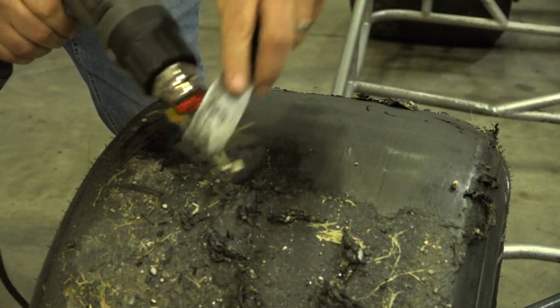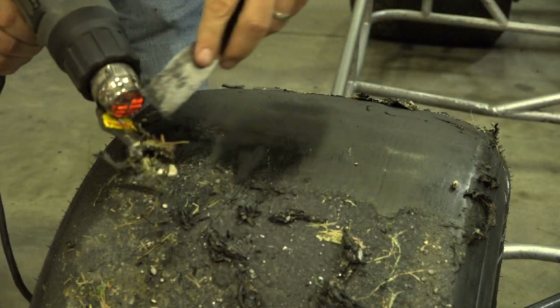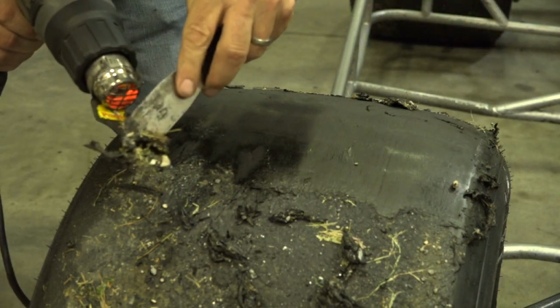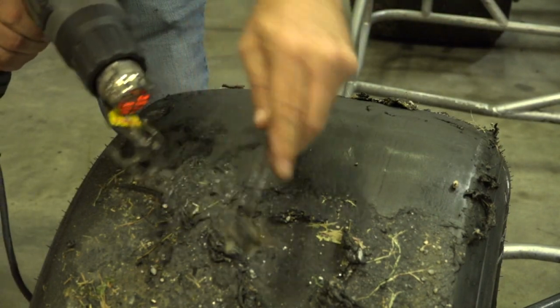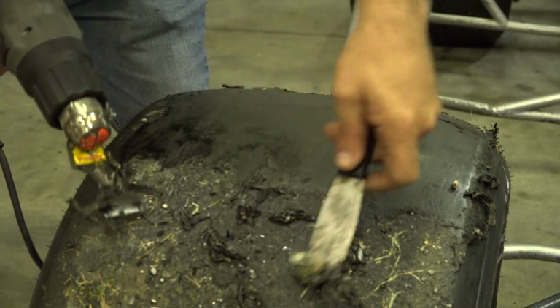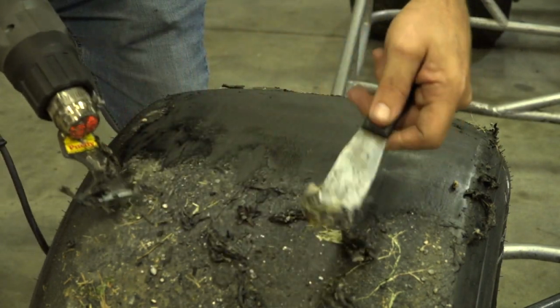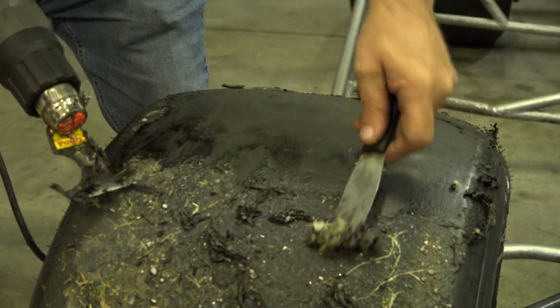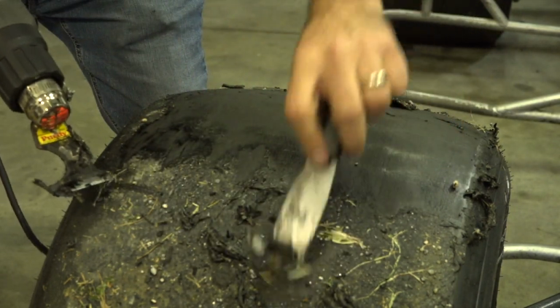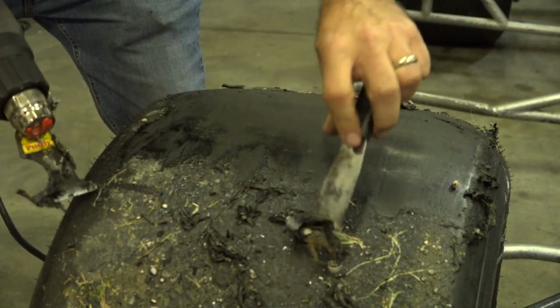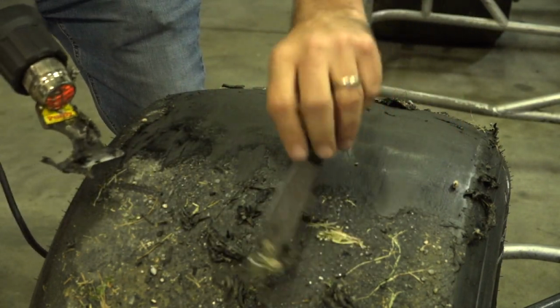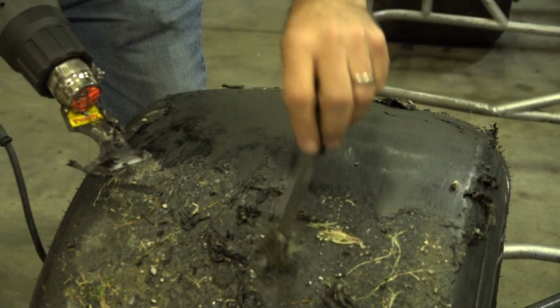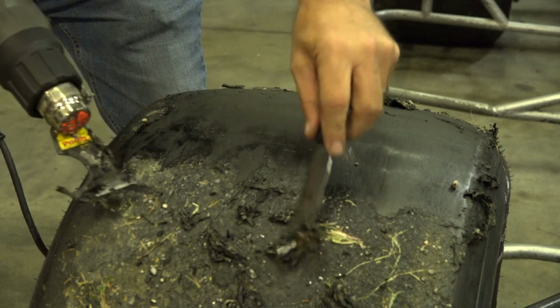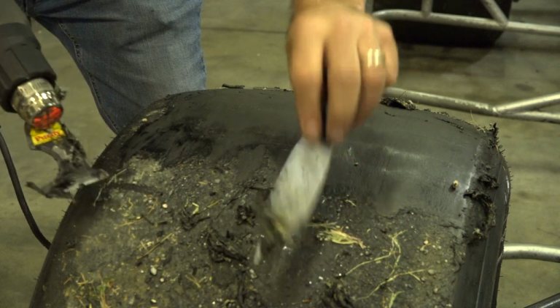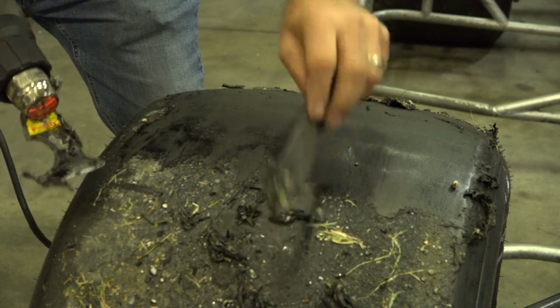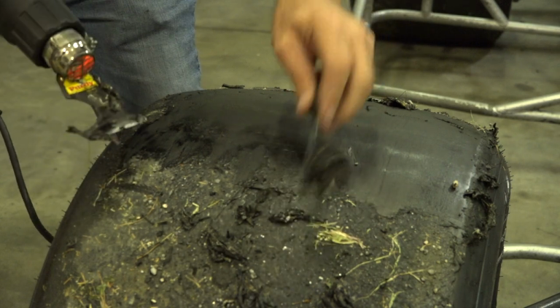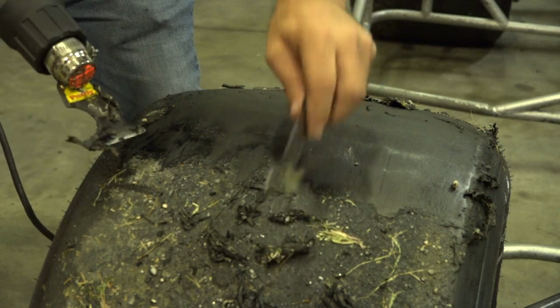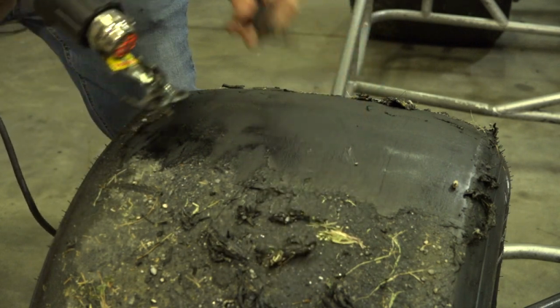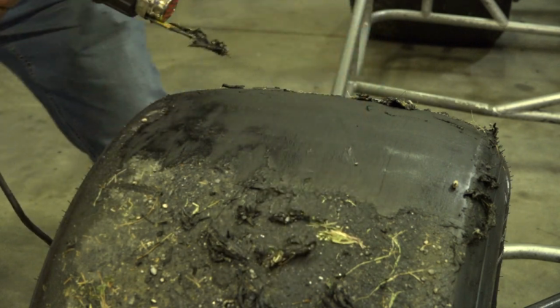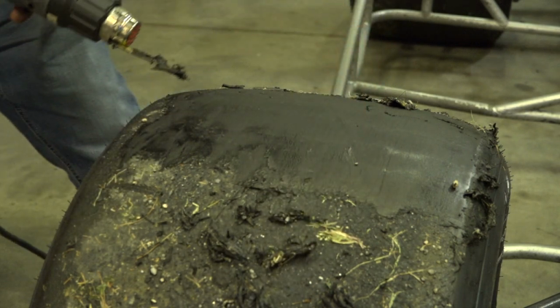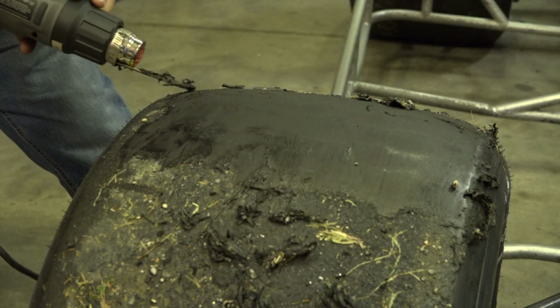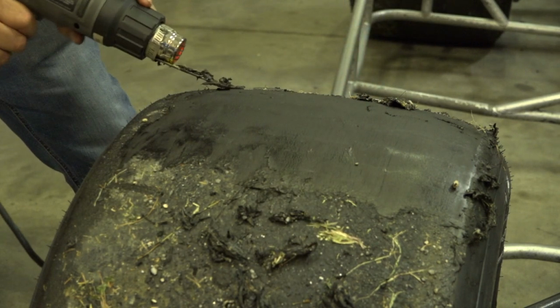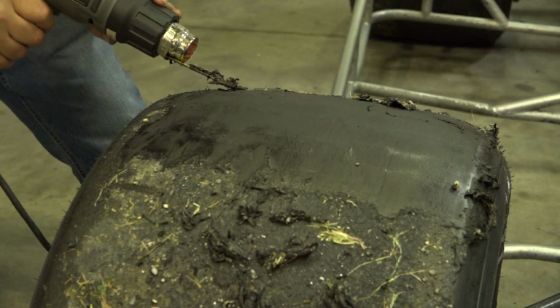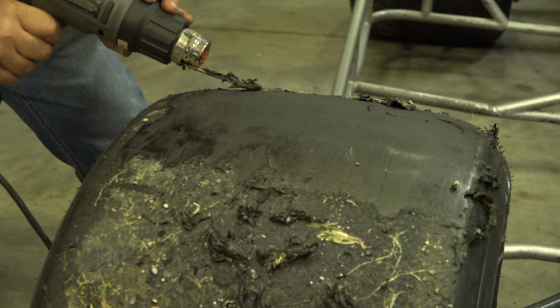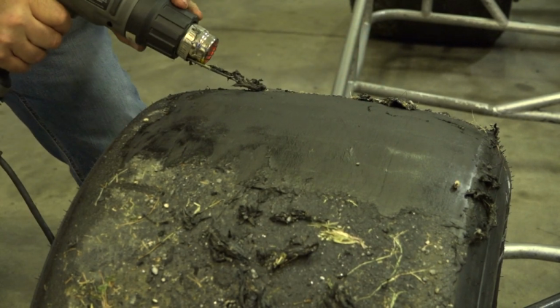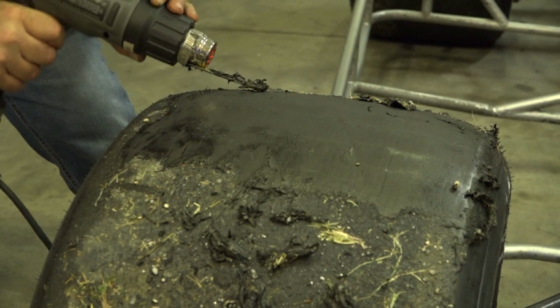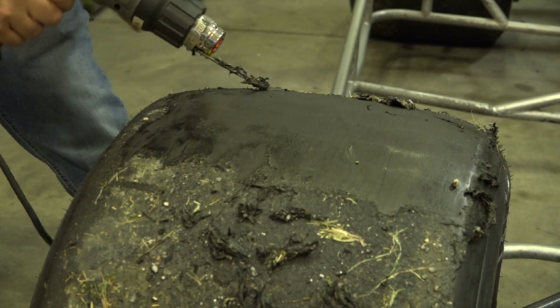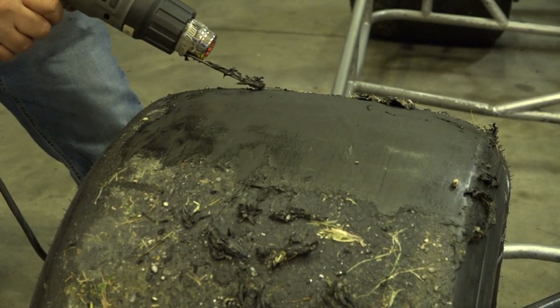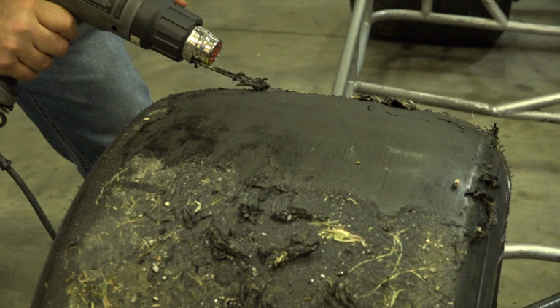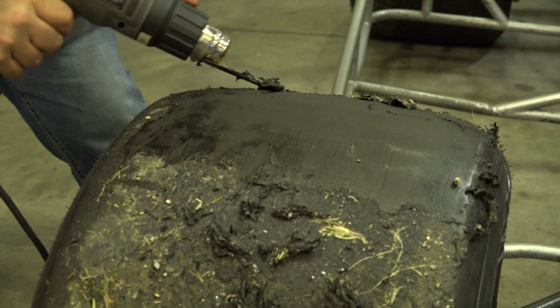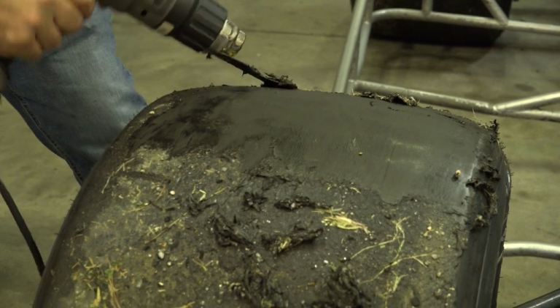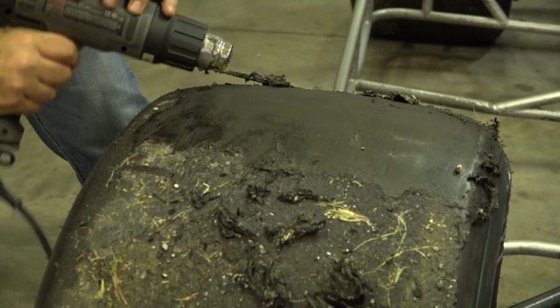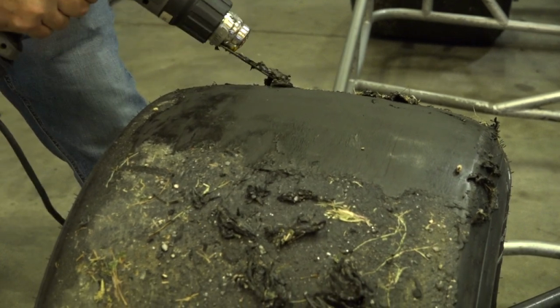I could see how this is a workout. Yeah, you need to take a break before you finish these tires, don't you? So guys, work out if you want to be a tire guy — you're going to need the extra strength.